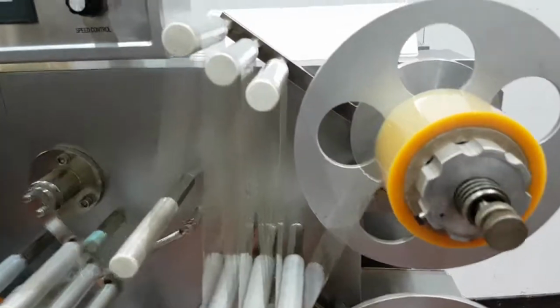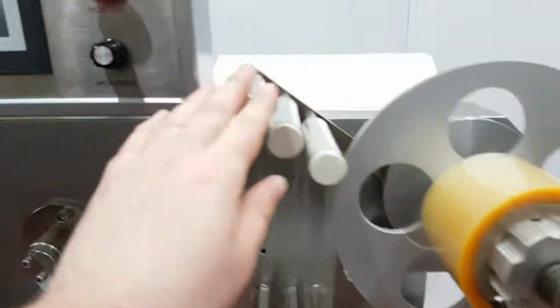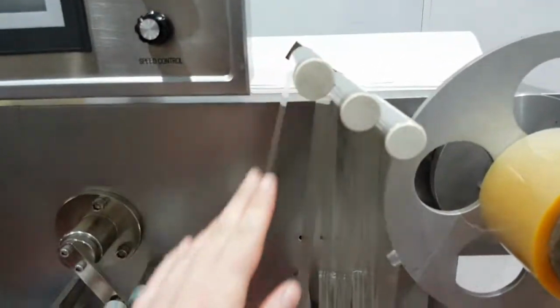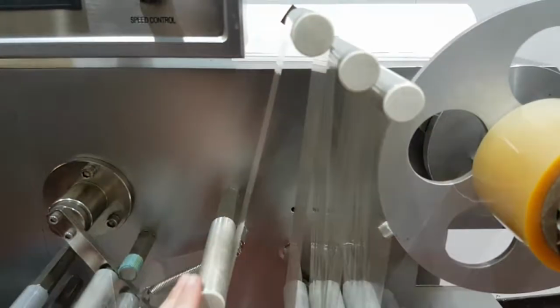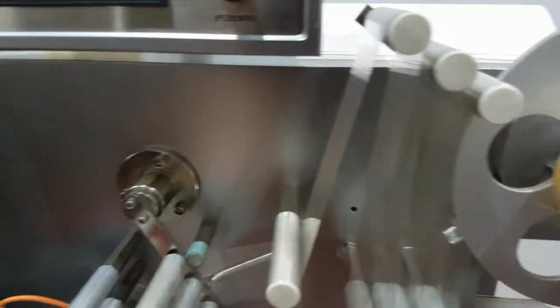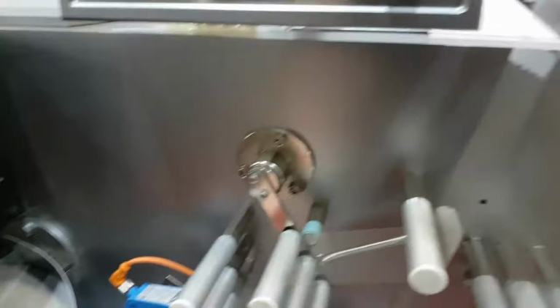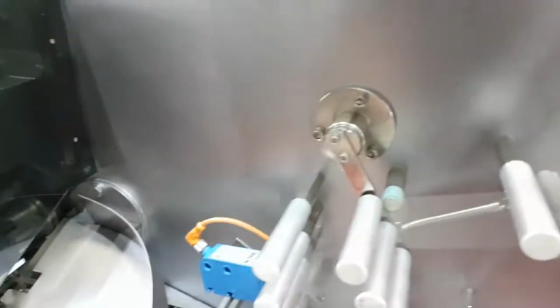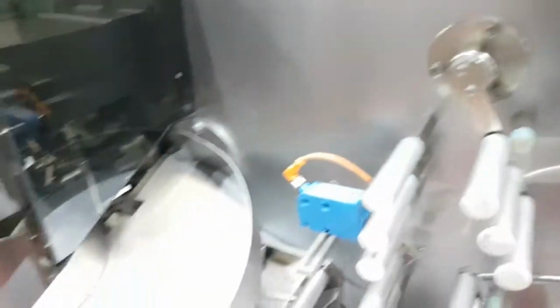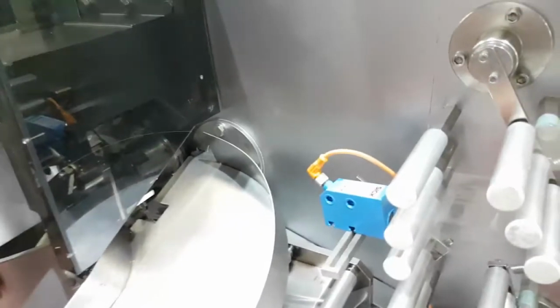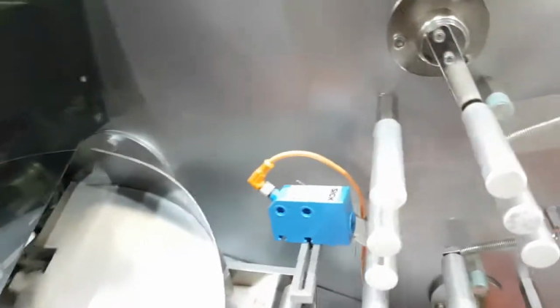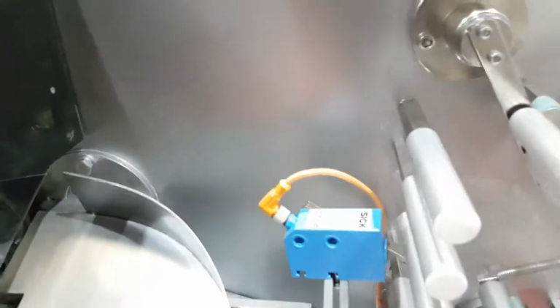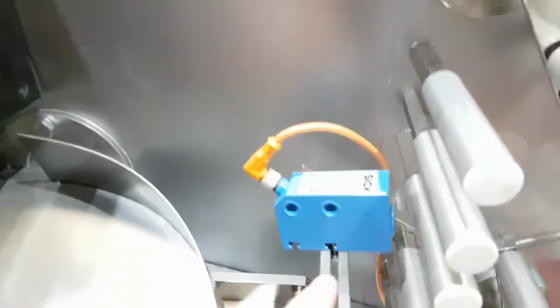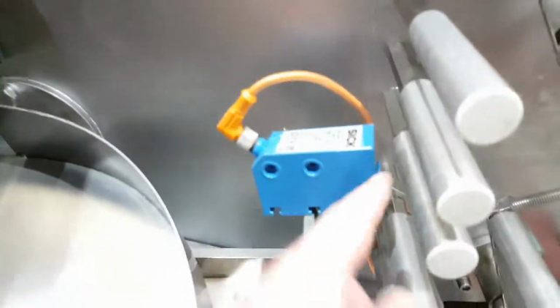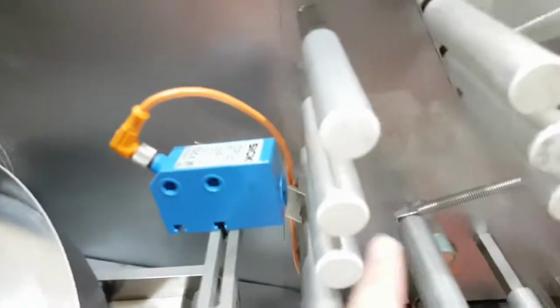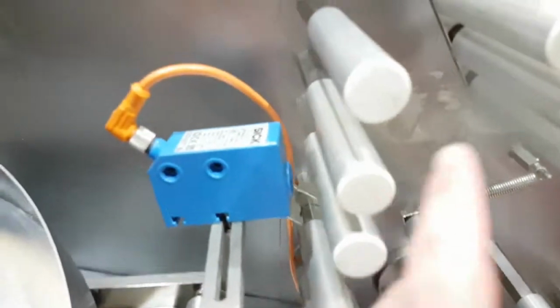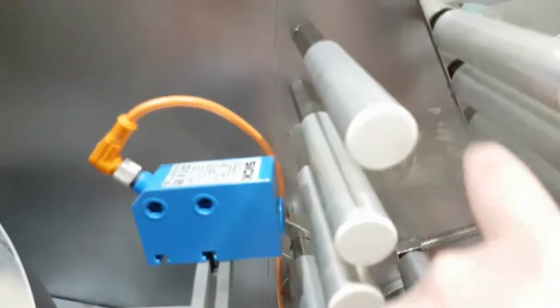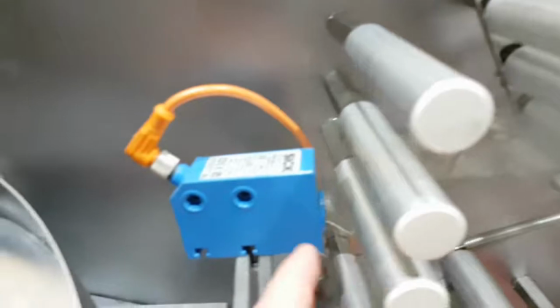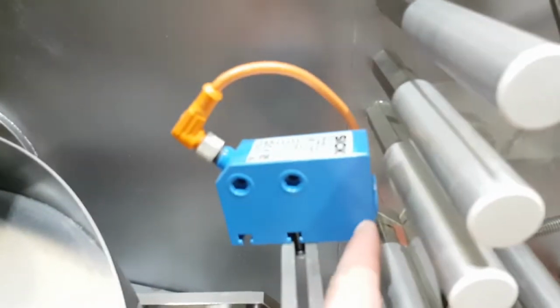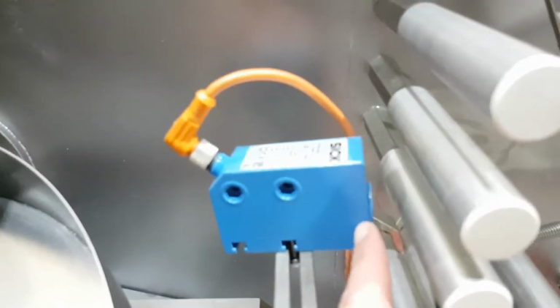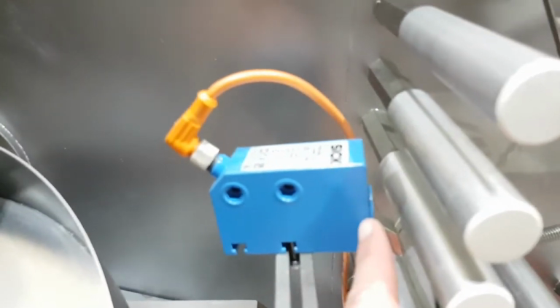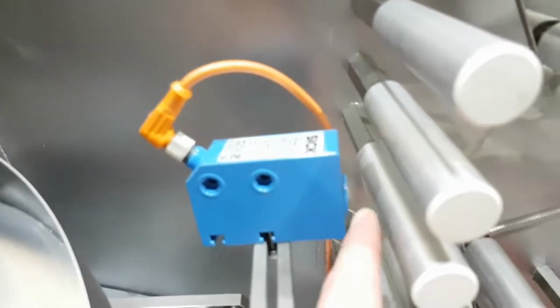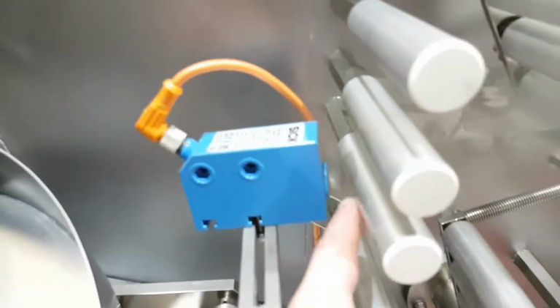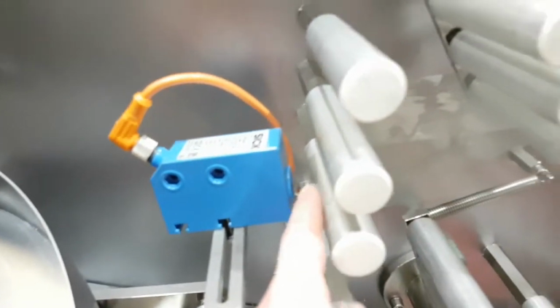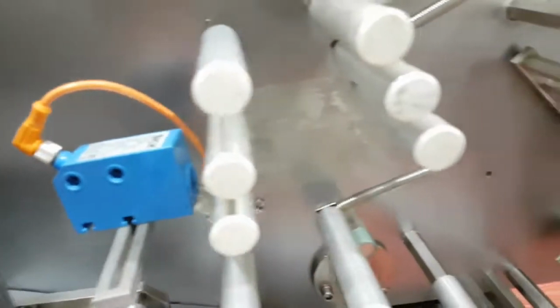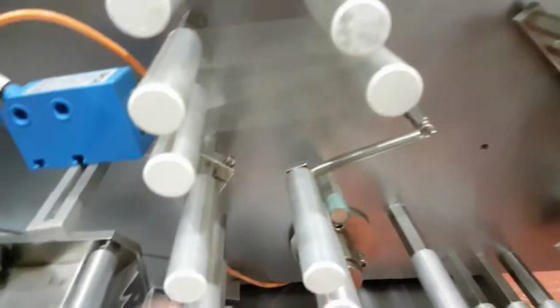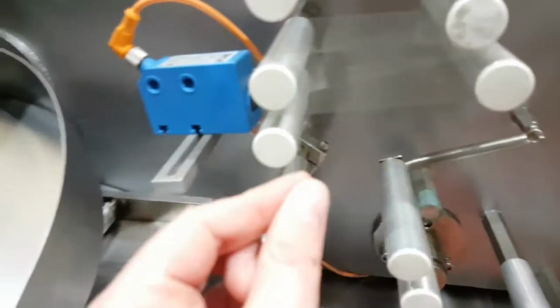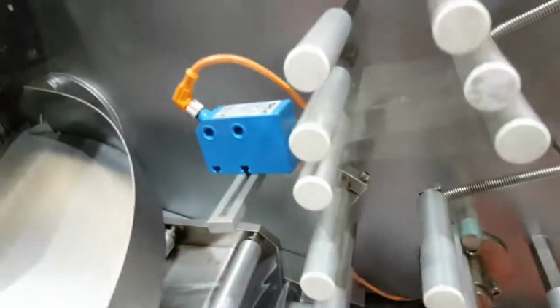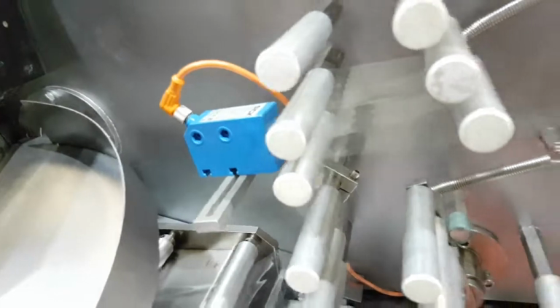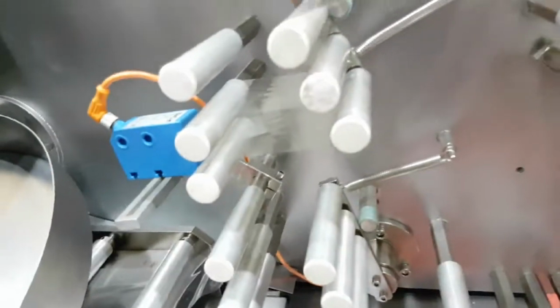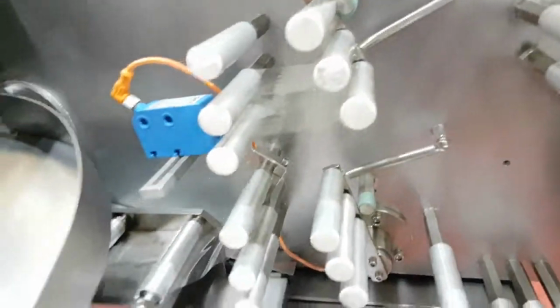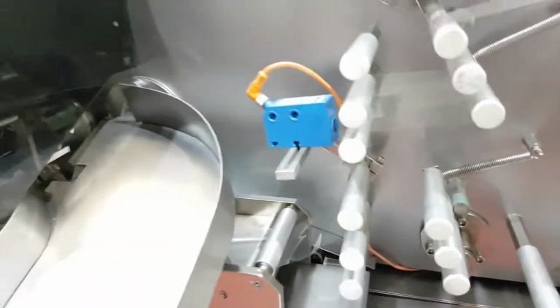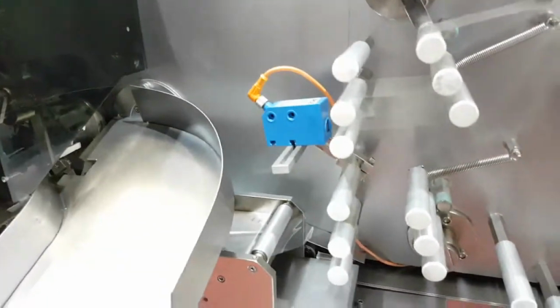This is where the film's fed into the machine, and this would be — if the film had a design on it — this would be the print registration, so it'd wrap it perfectly onto your design.